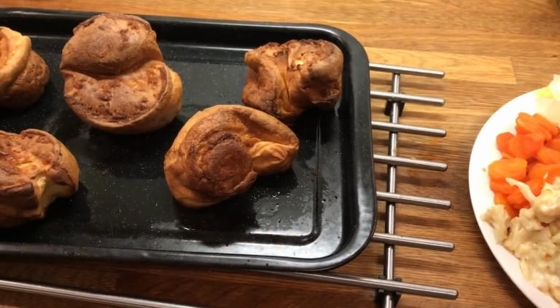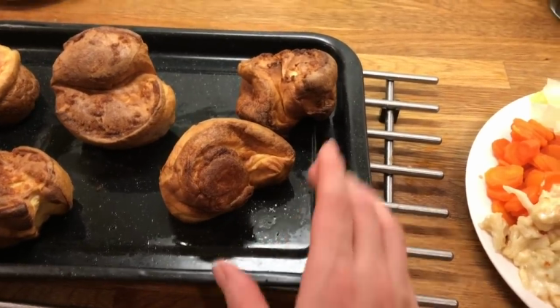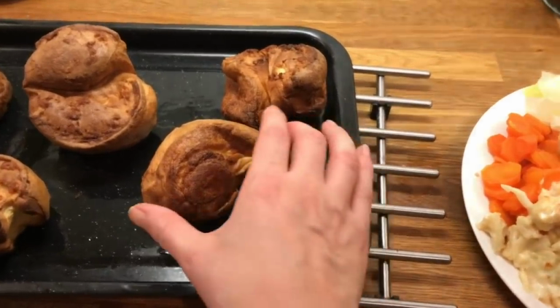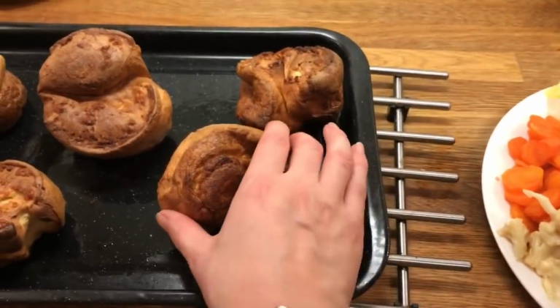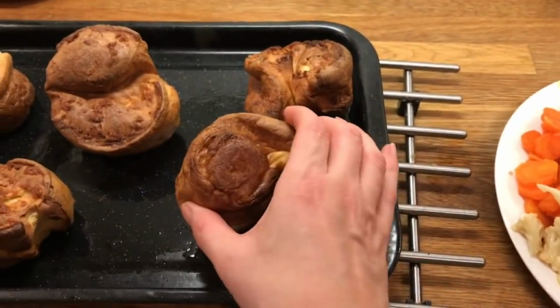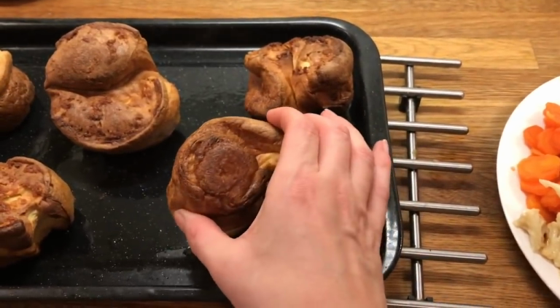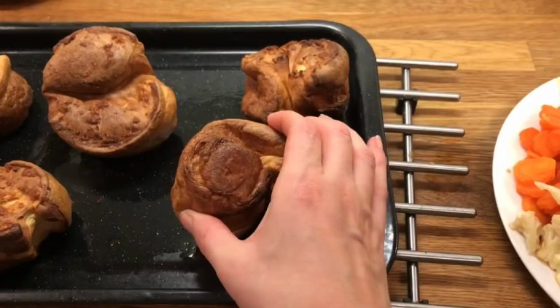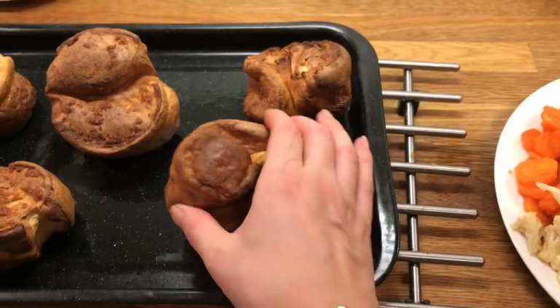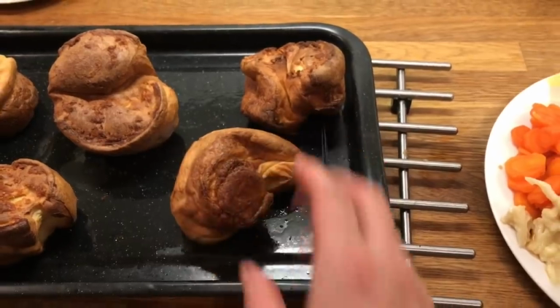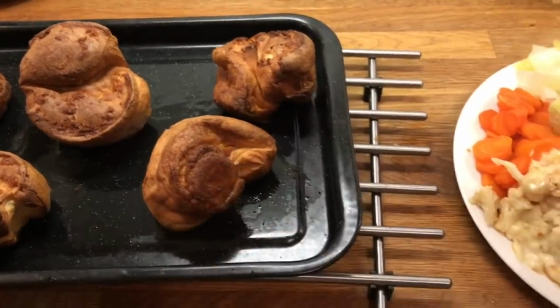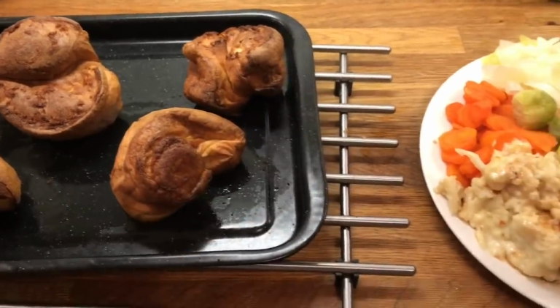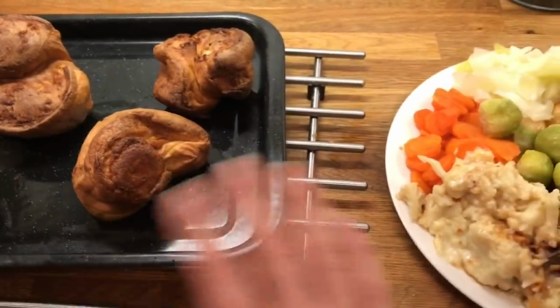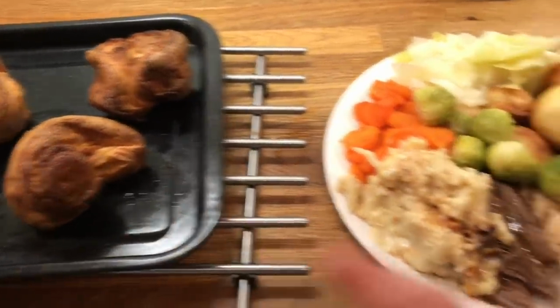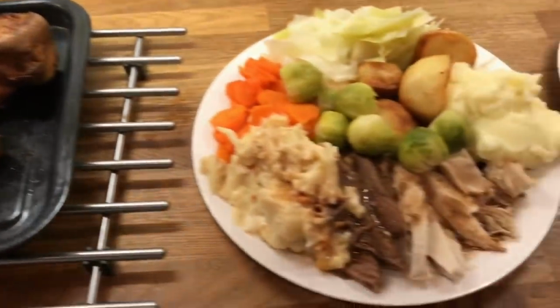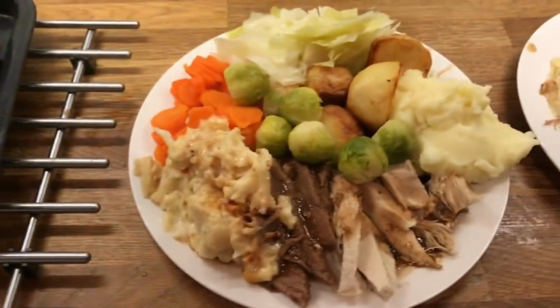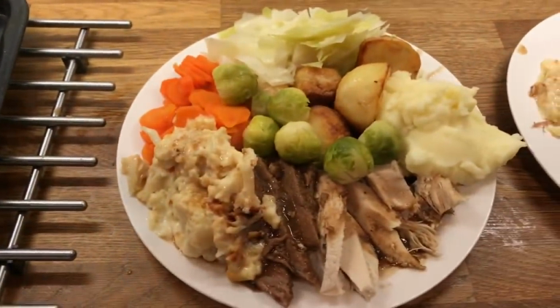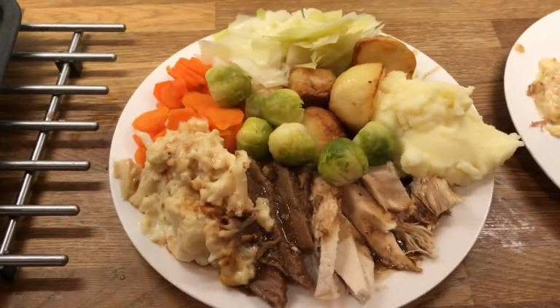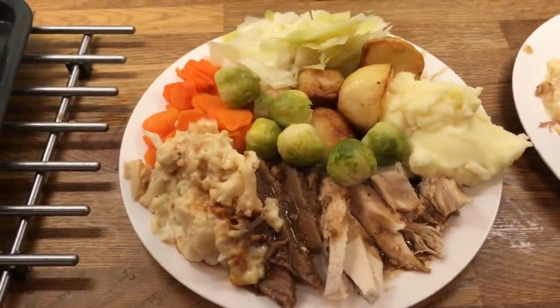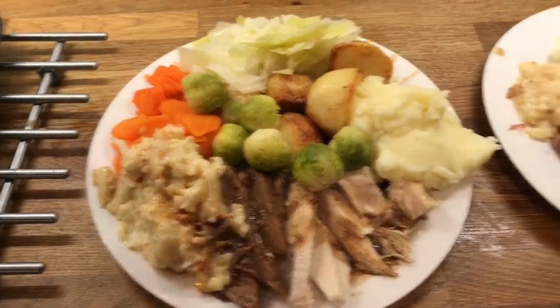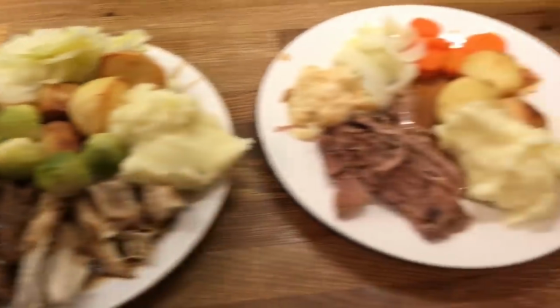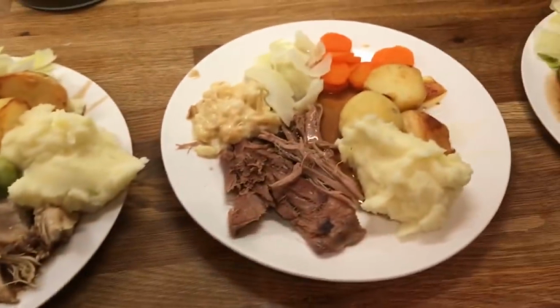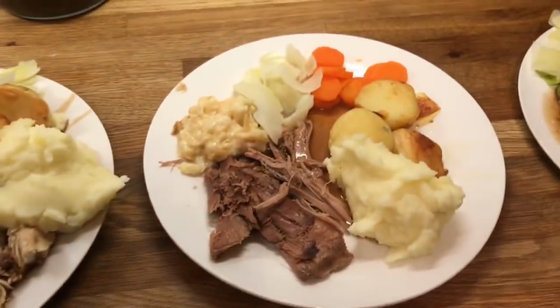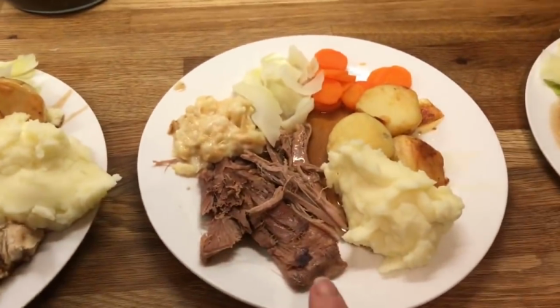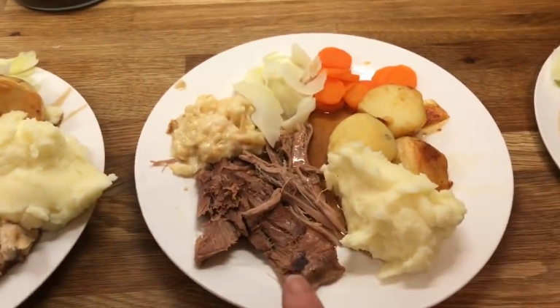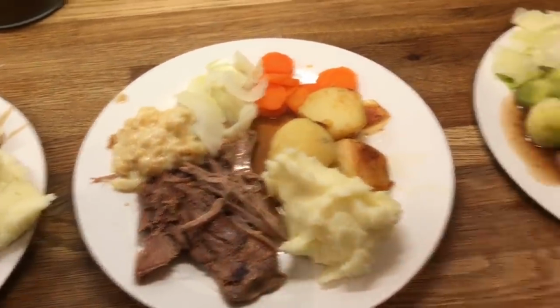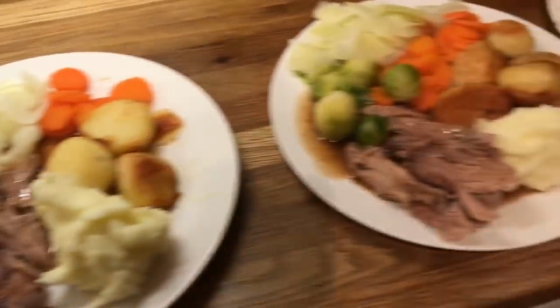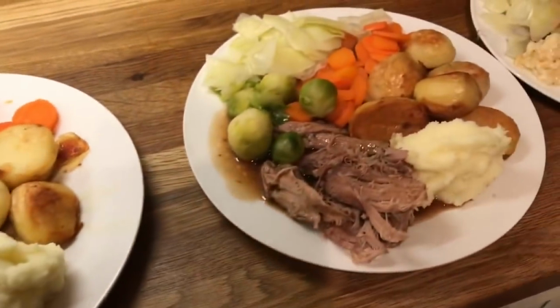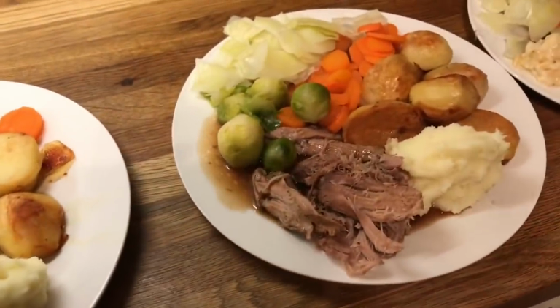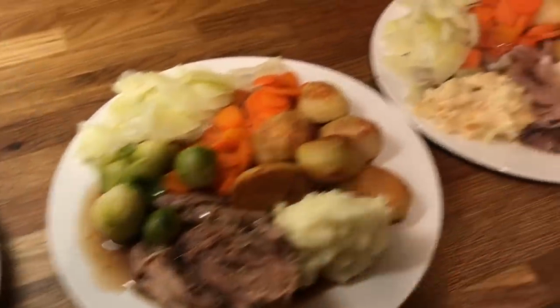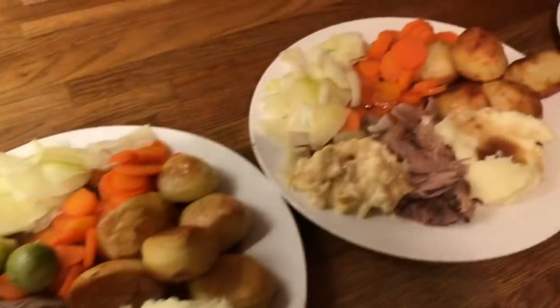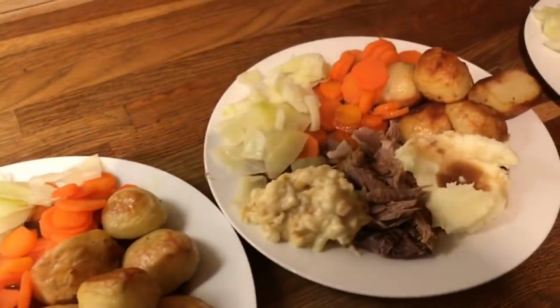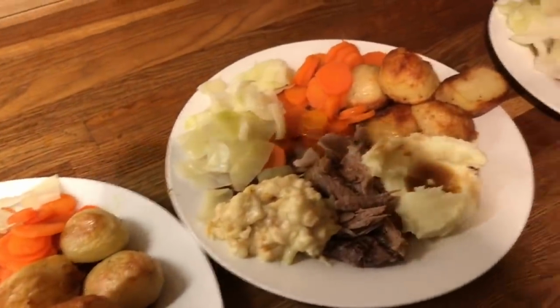I do have some Yorkshire puddings that were left over yesterday that I stuck in the freezer and then cooked them back up, and they seem to have cooked up really well — they're really crunchy still. I'm going to have them just left on the side because there's clearly no room. This is Danny's, mine — I've got lamb — my mum's, Cameron's.